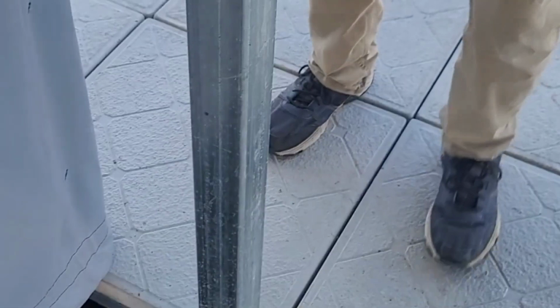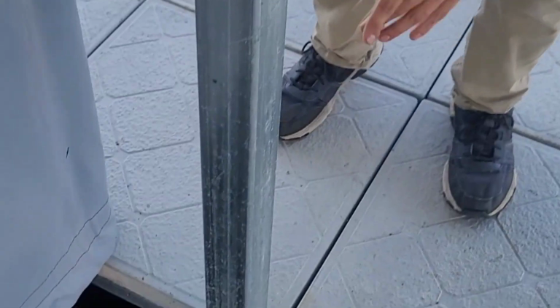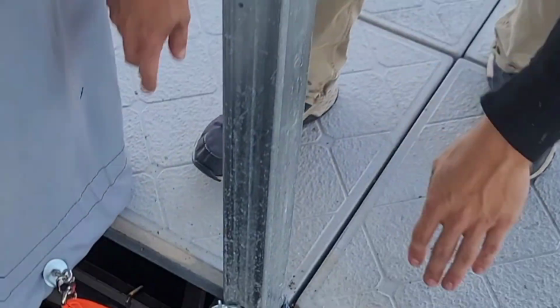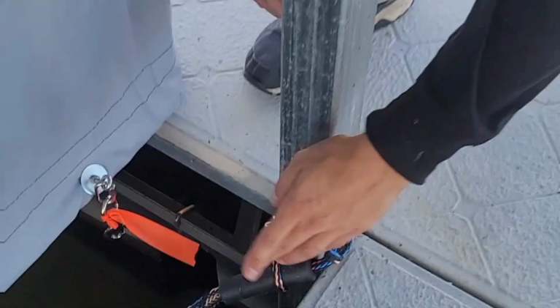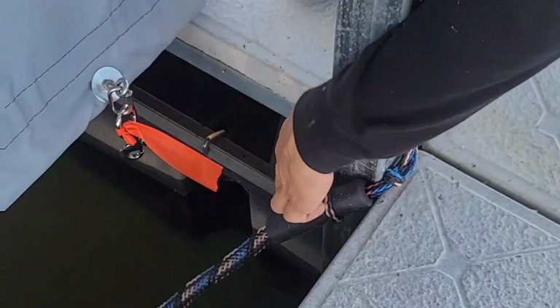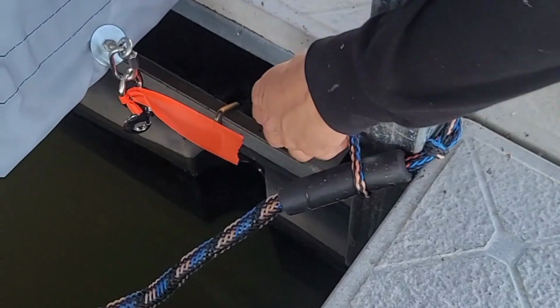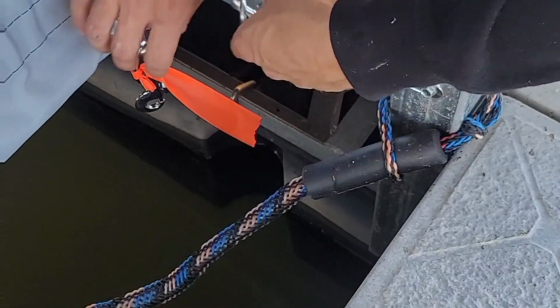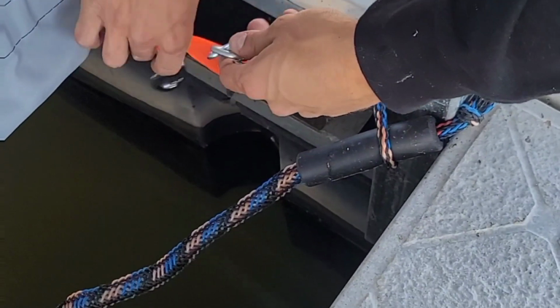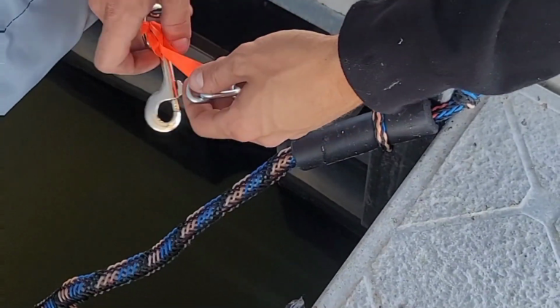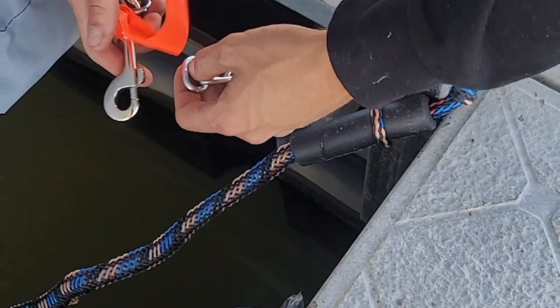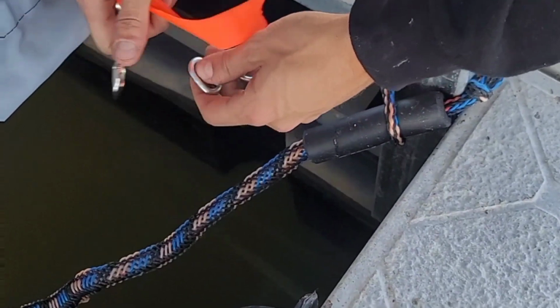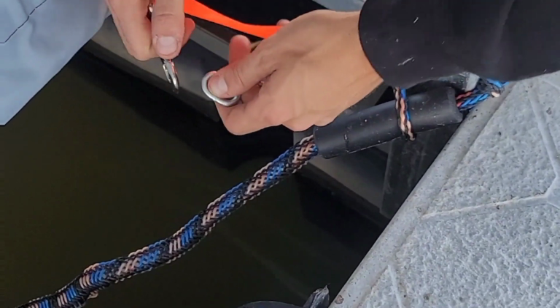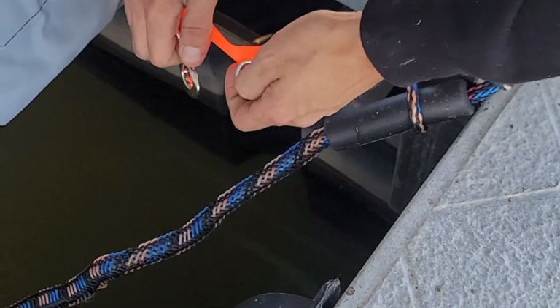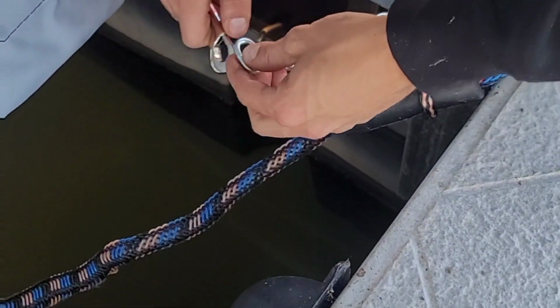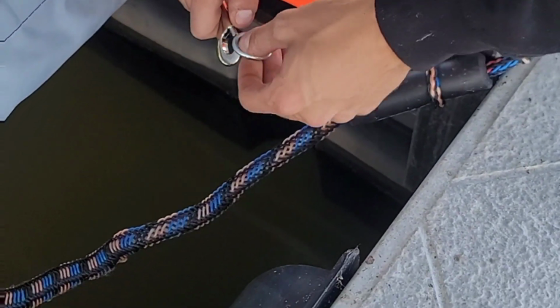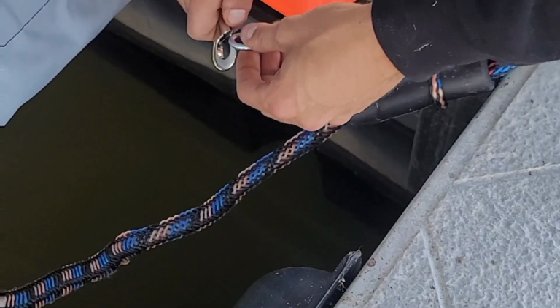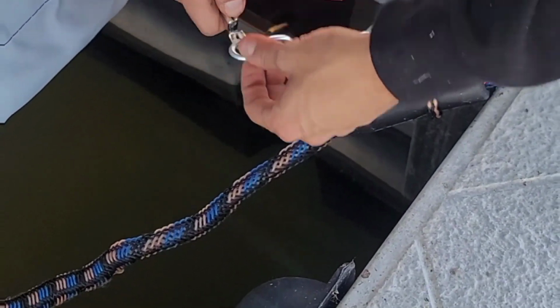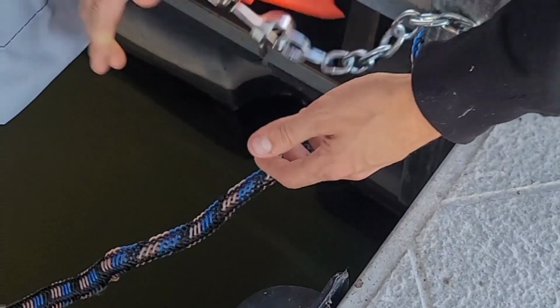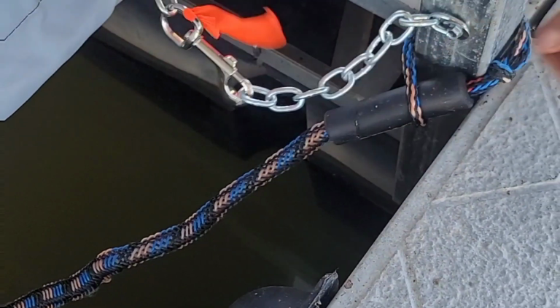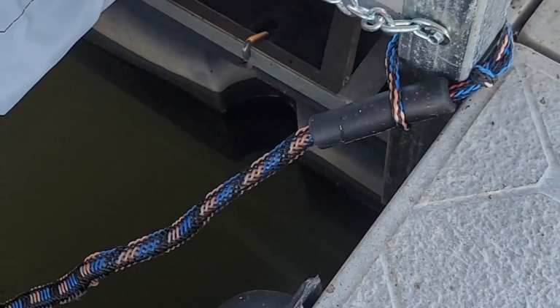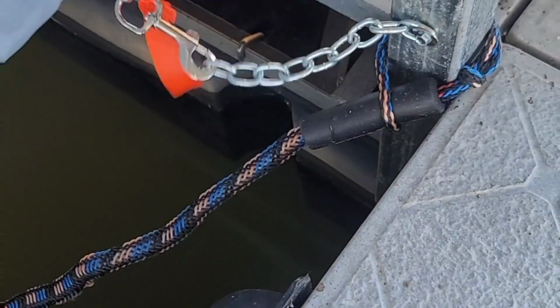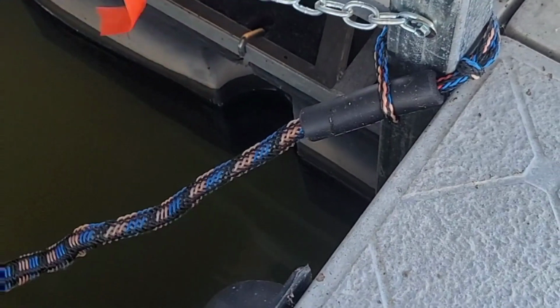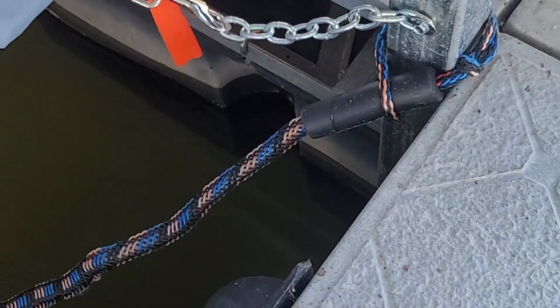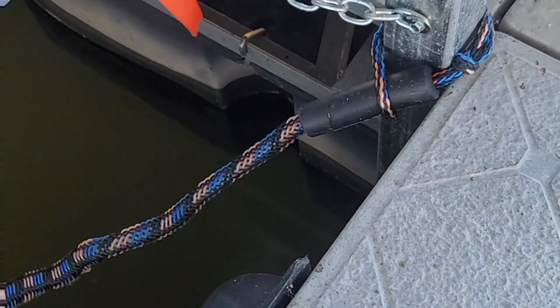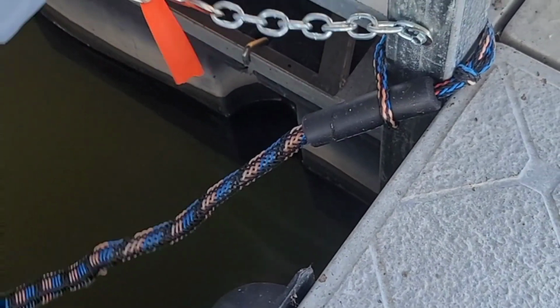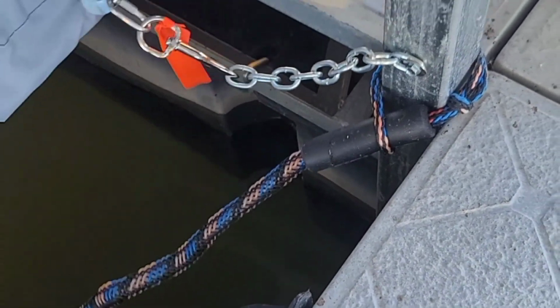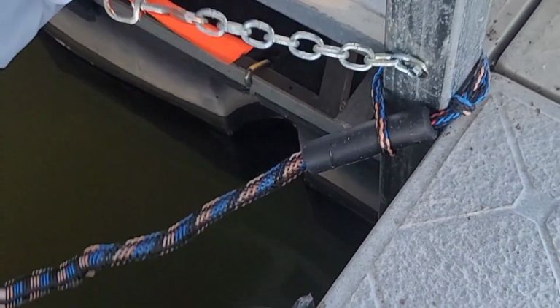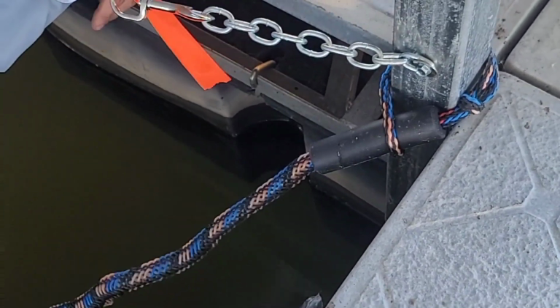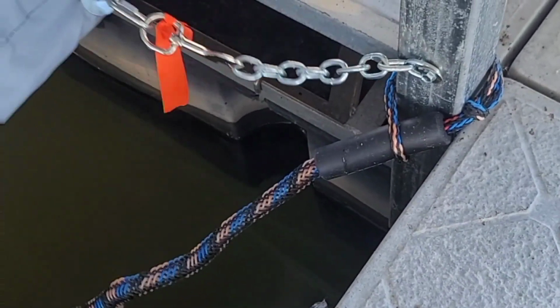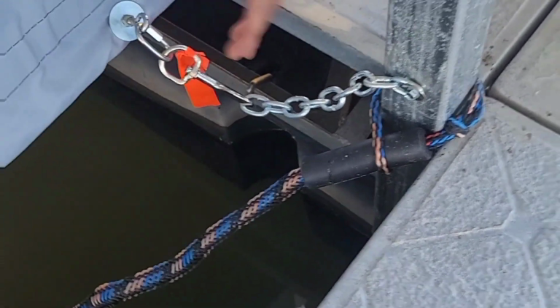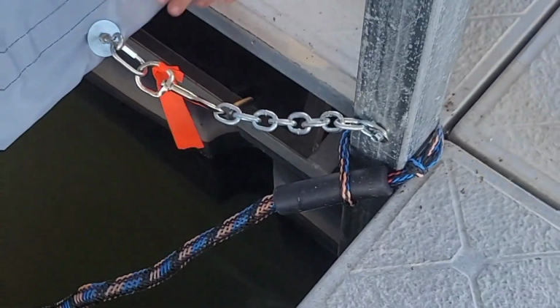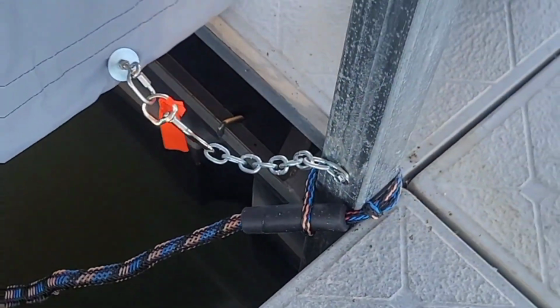Touchless bow cover operation. Here's how you hook up what we call the high wind tides or security chains. Hook them up right there. That just keeps the cover secured to the dock on the lower frame.